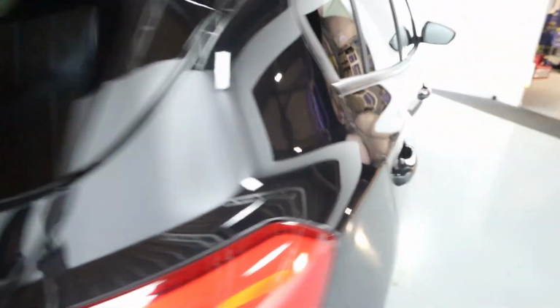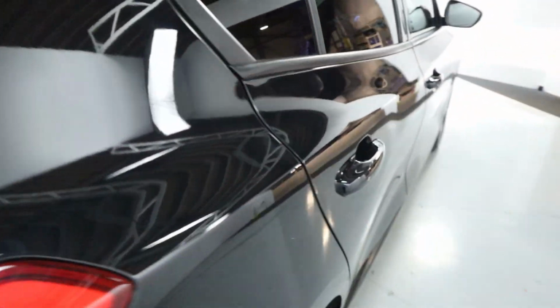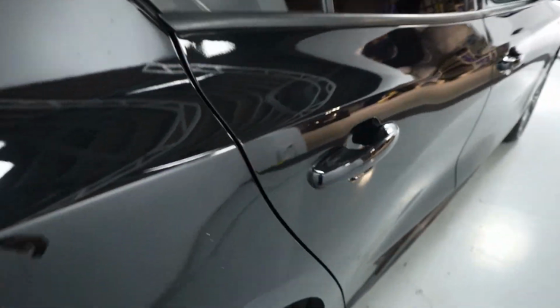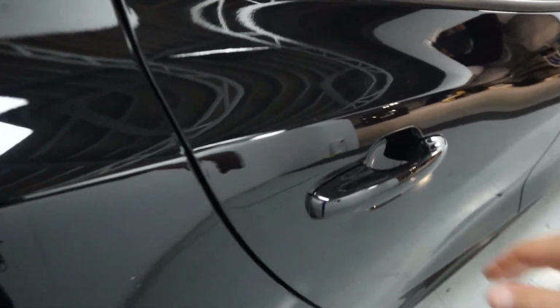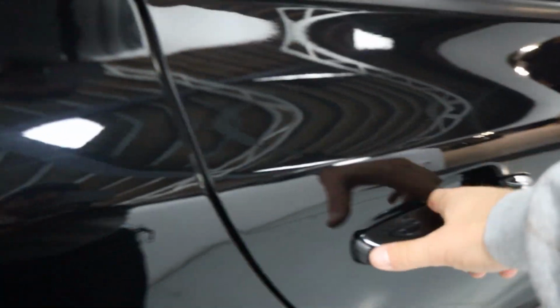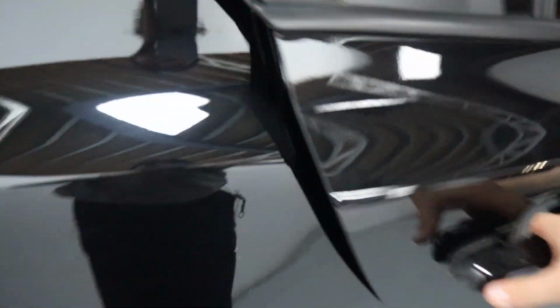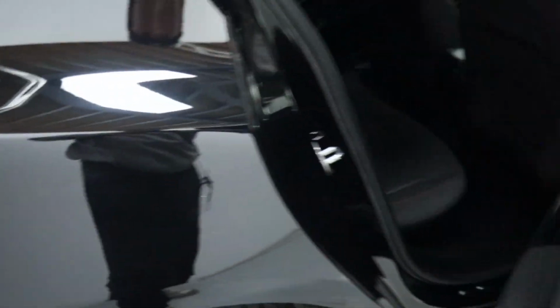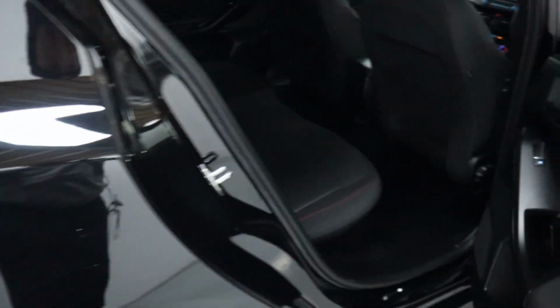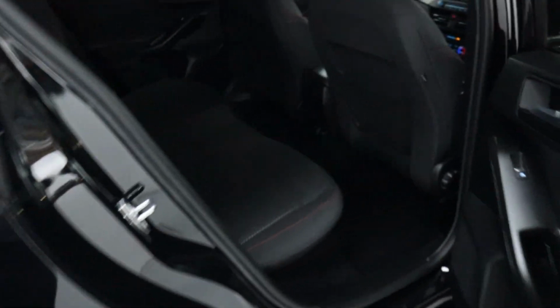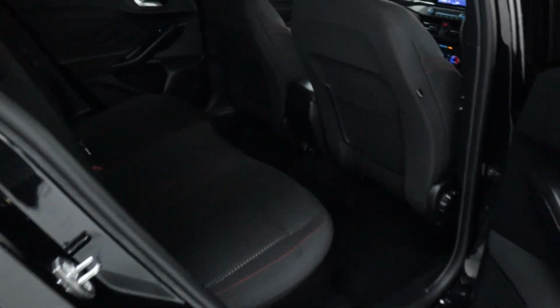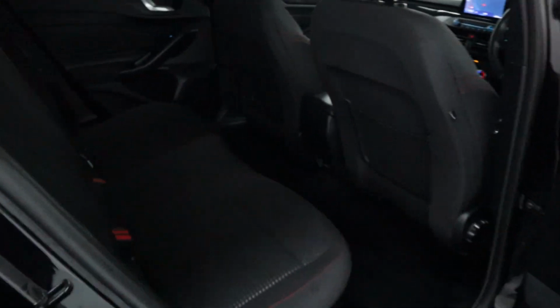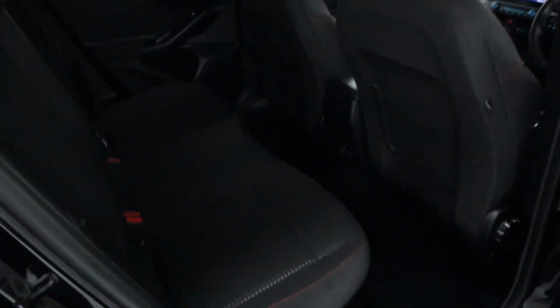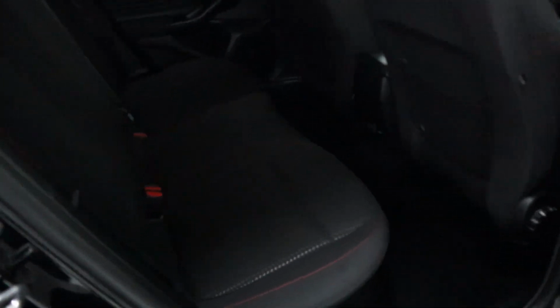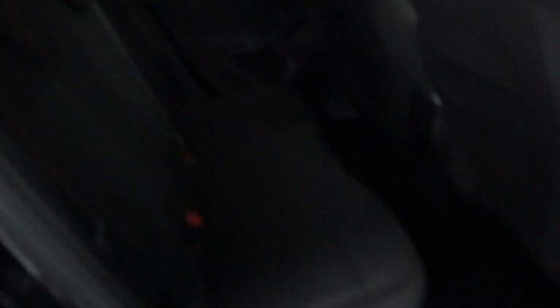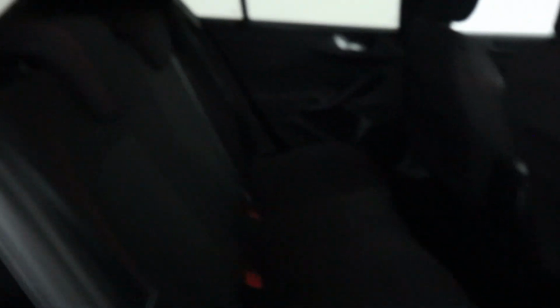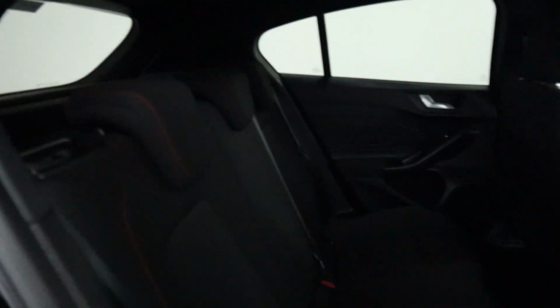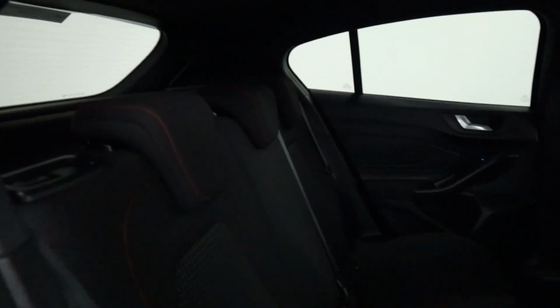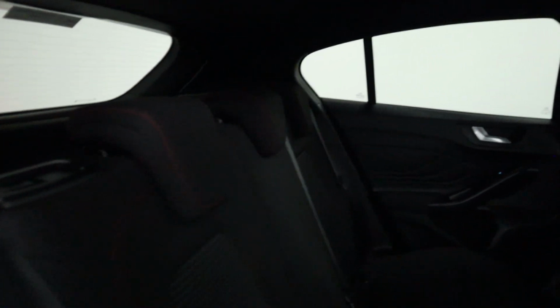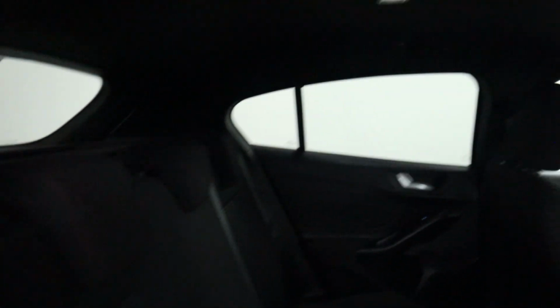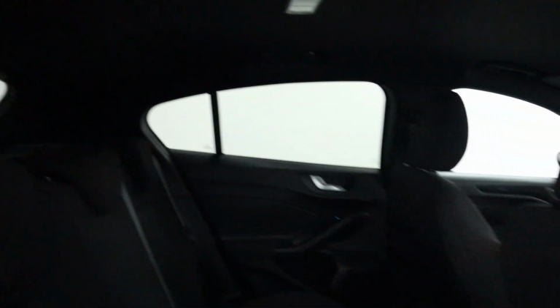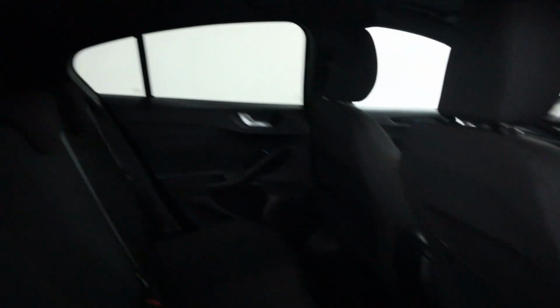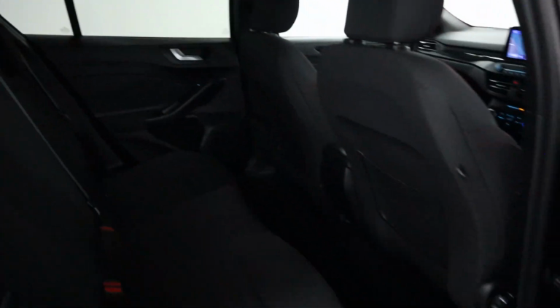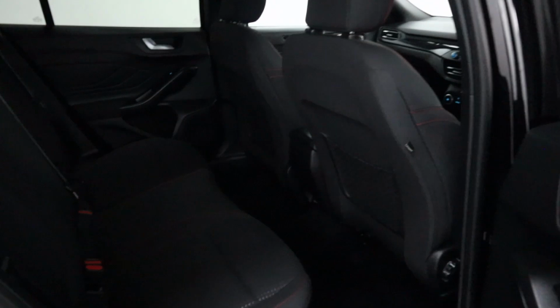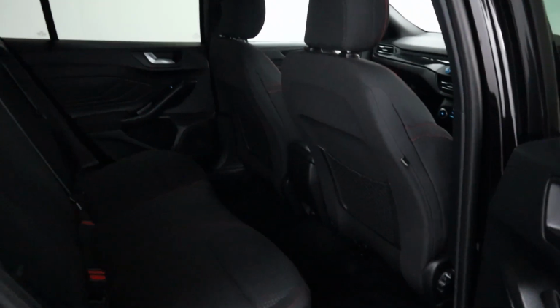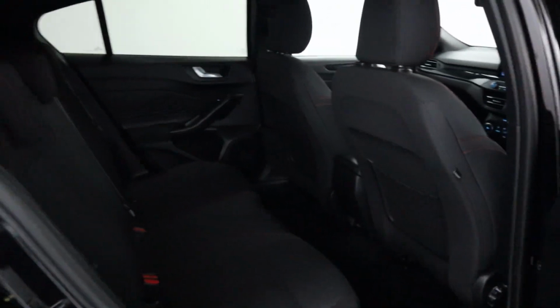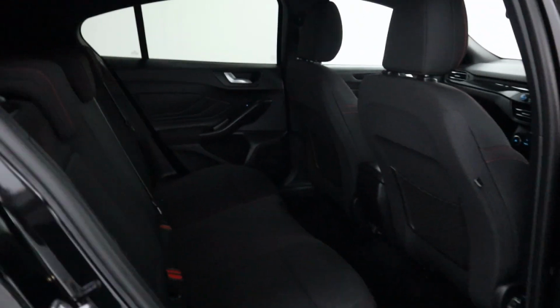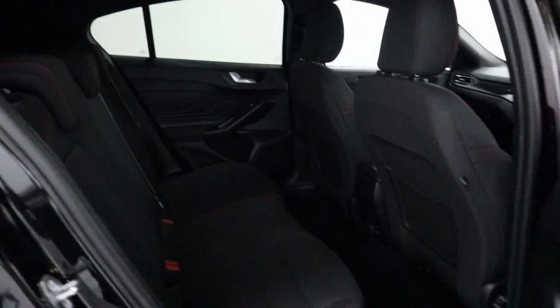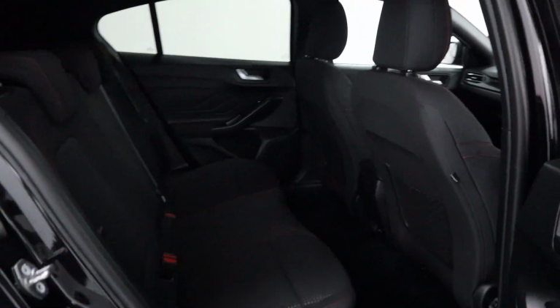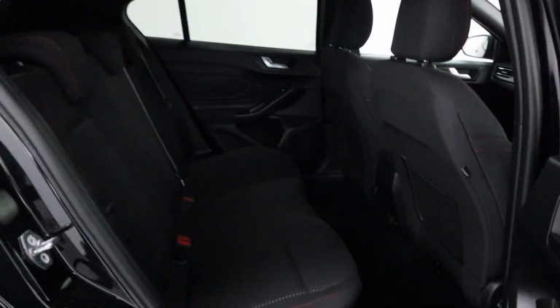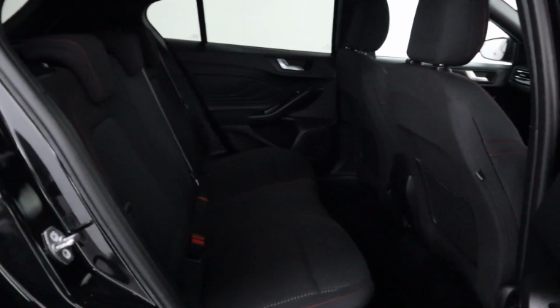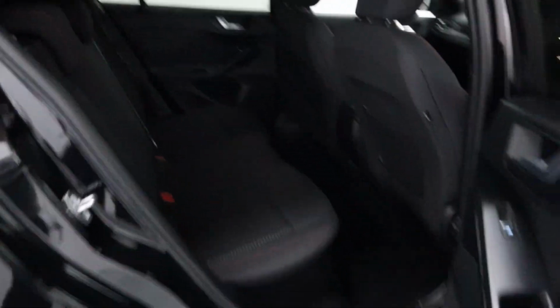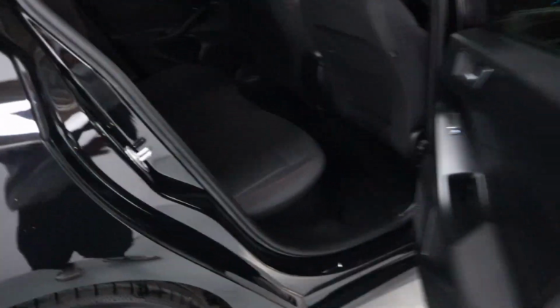As we take a look at the interior, you've got cloth seating with red stitching to contrast the edges, and a black headliner with storage nets. That's nice and comfortable back there for your rear passengers.